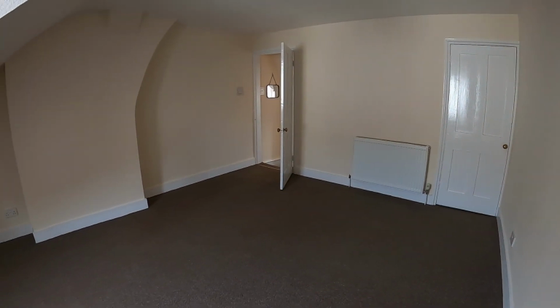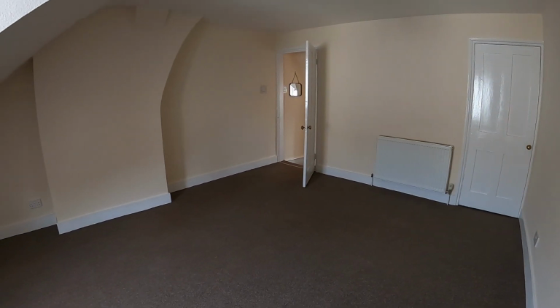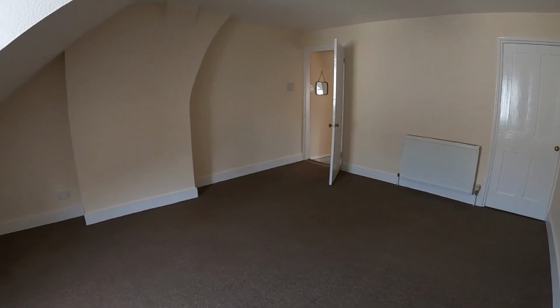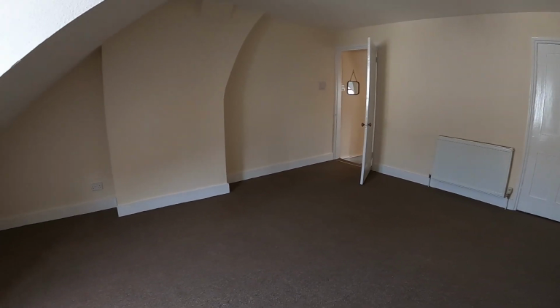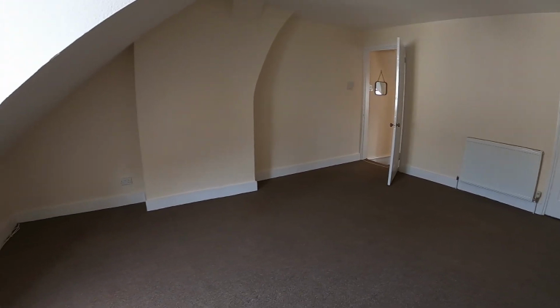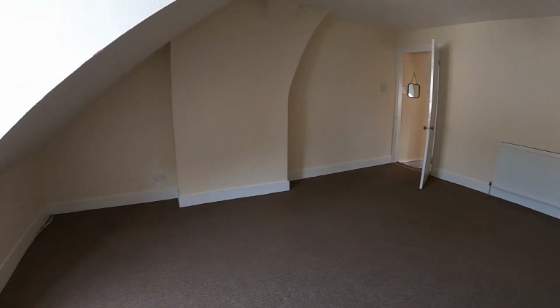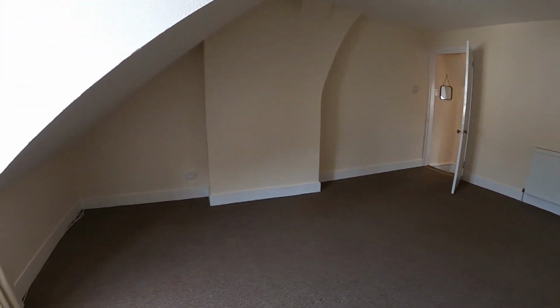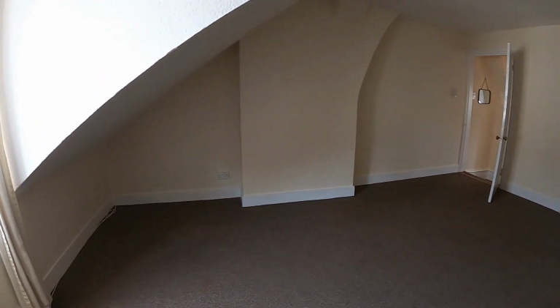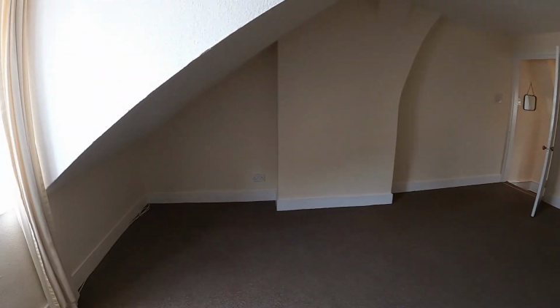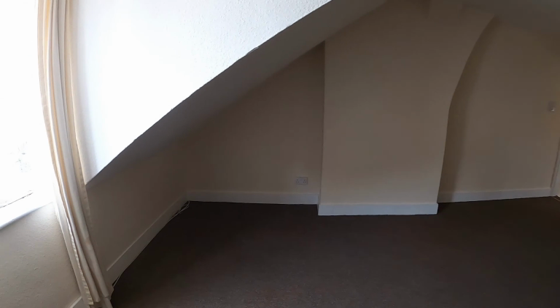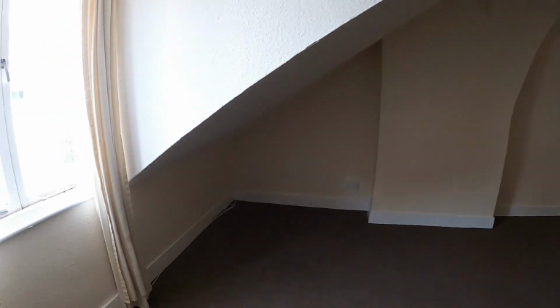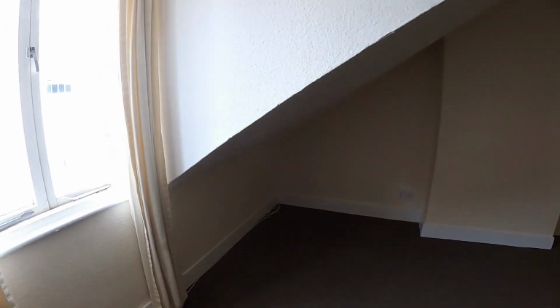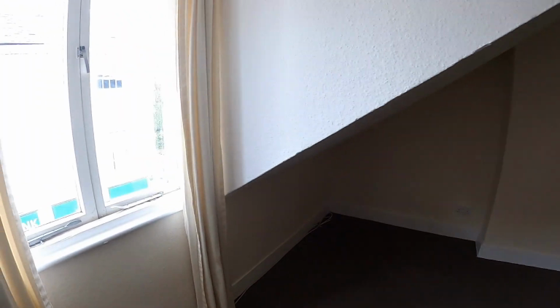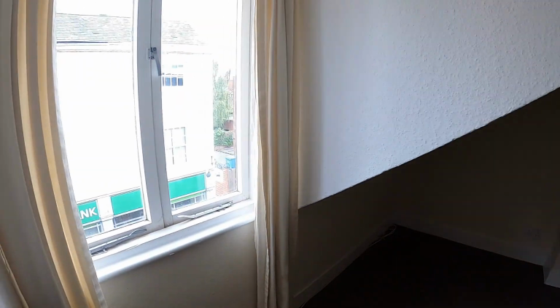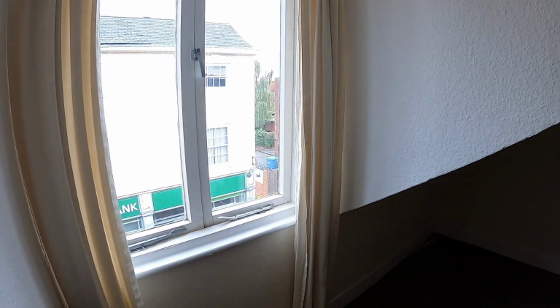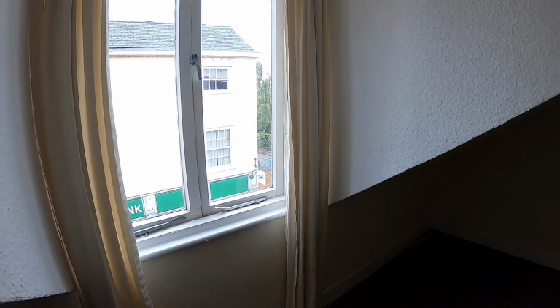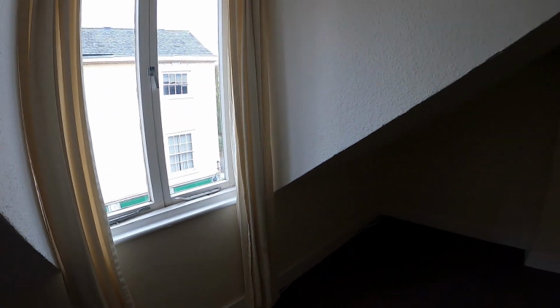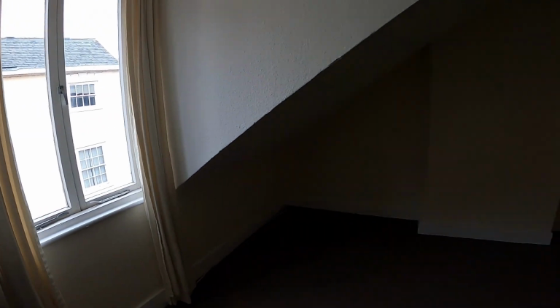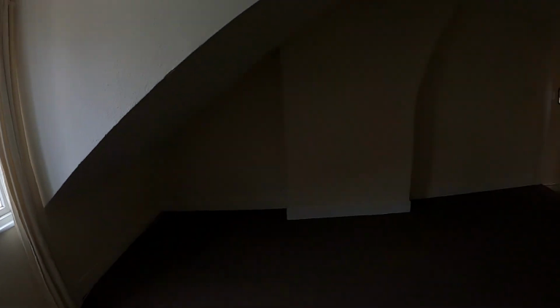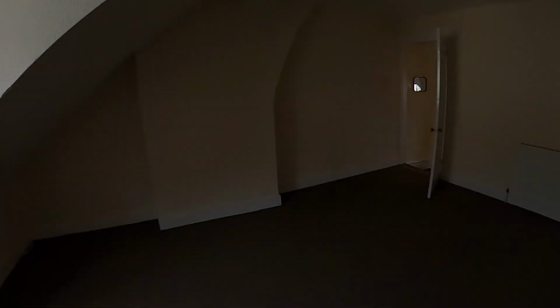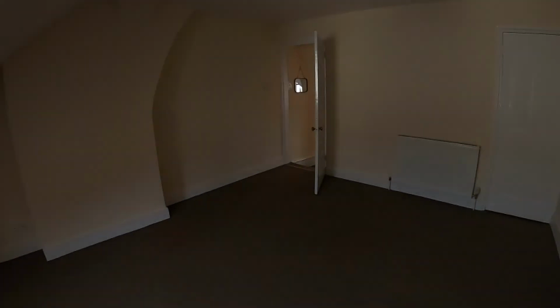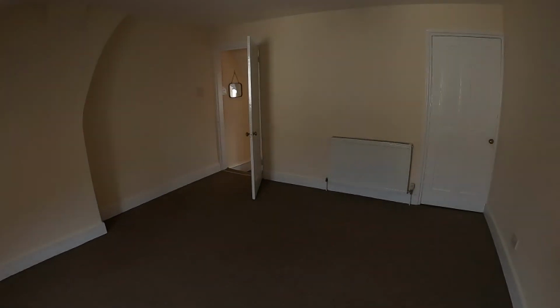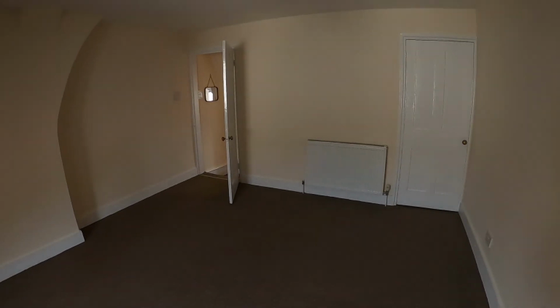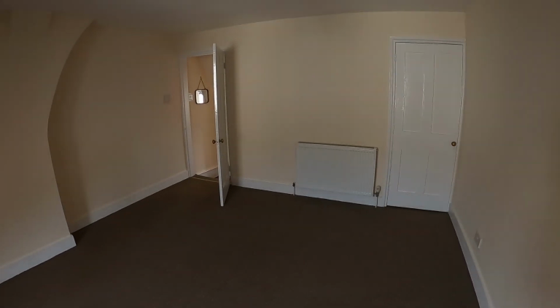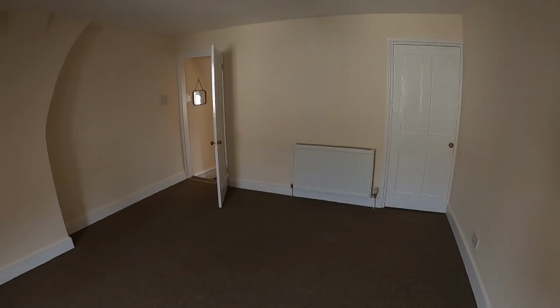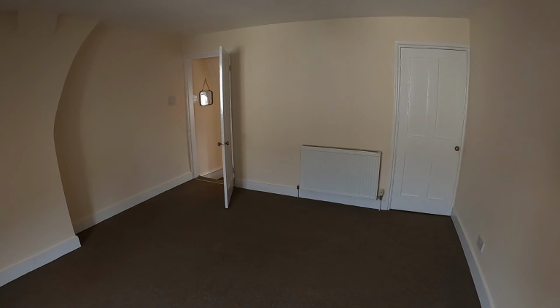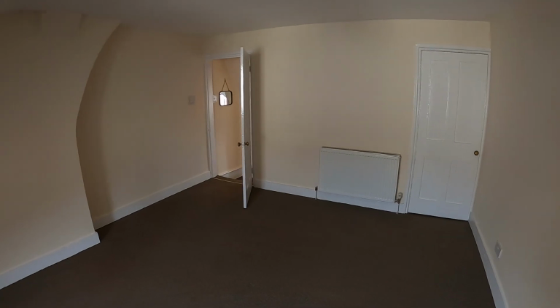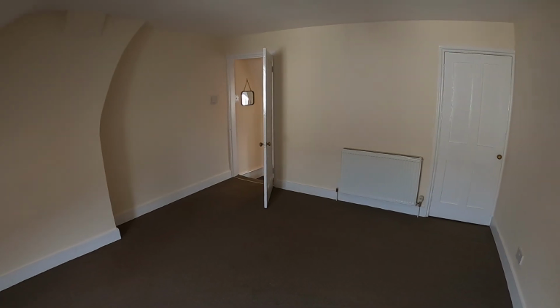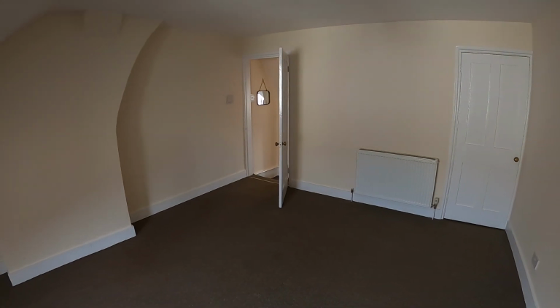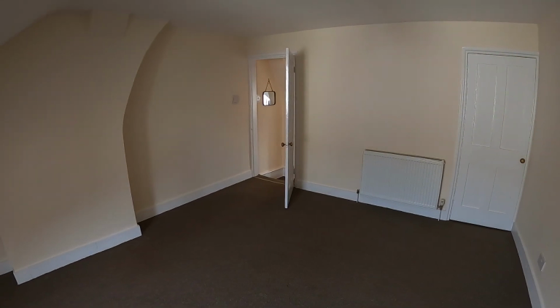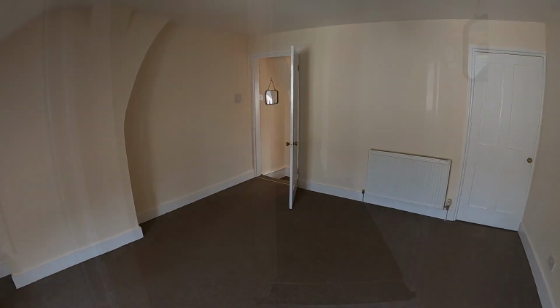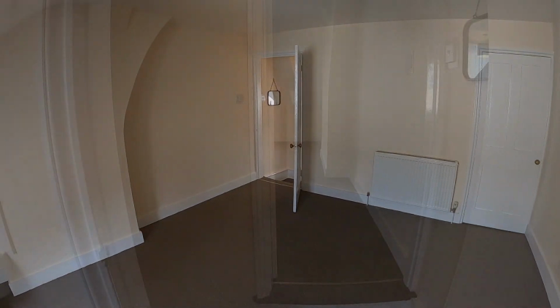The bedroom is again a good sized generous double bedroom. There are engaging views, there's a storage cupboard over the bulkhead — a really good generous bedroom.